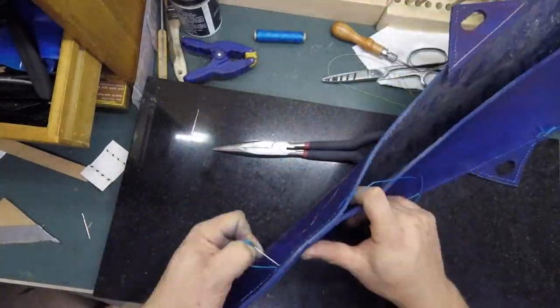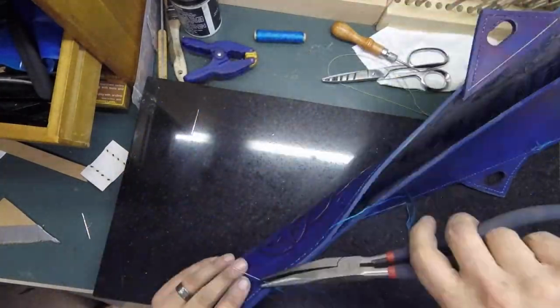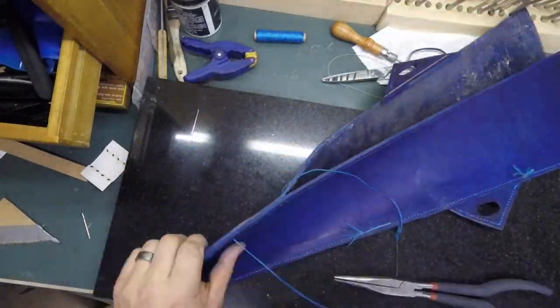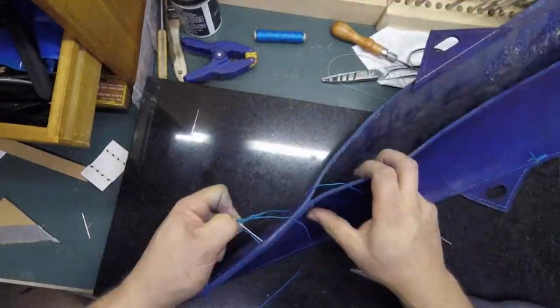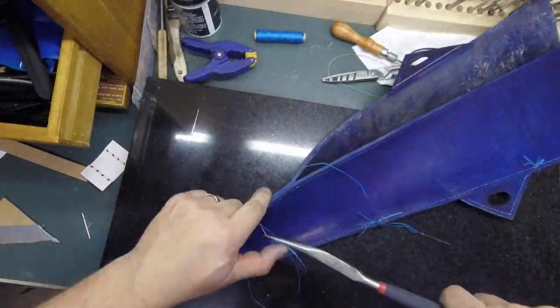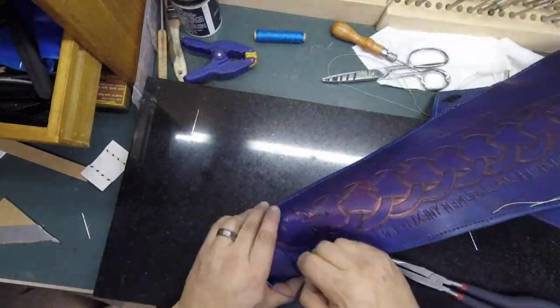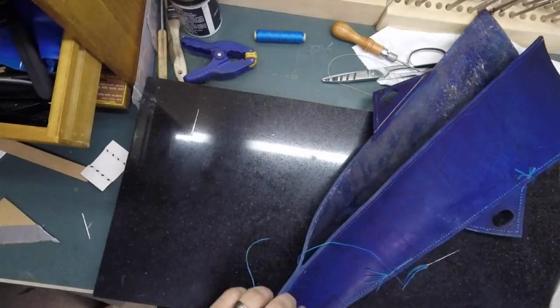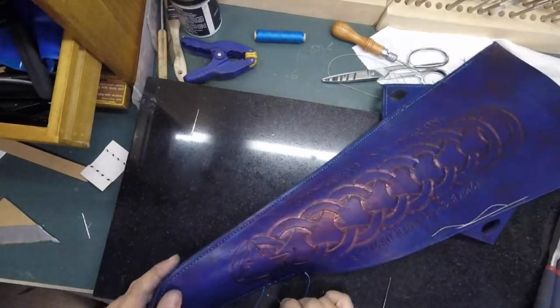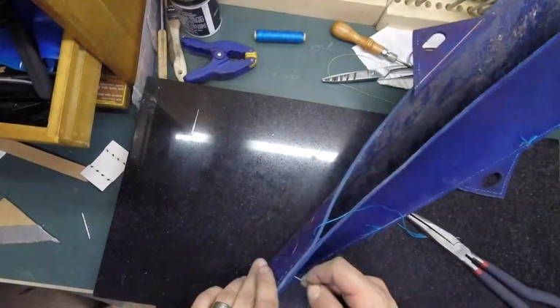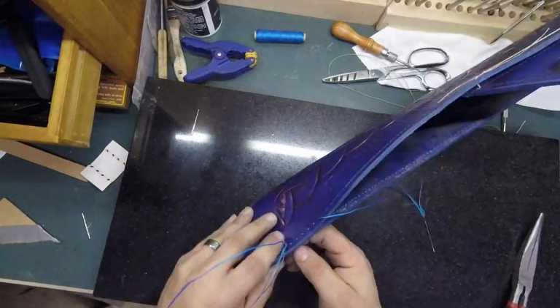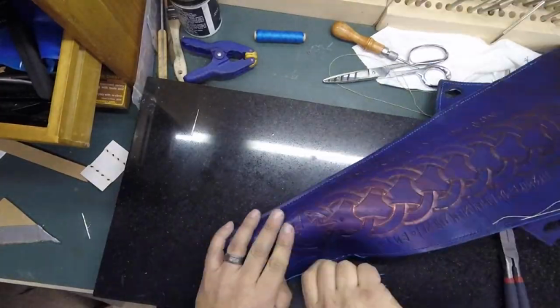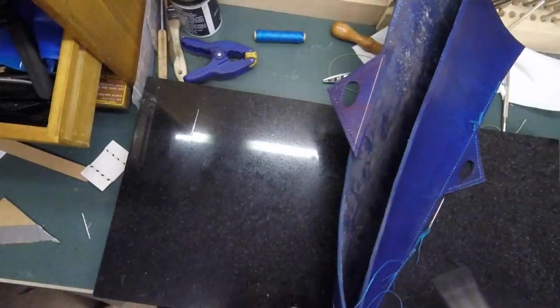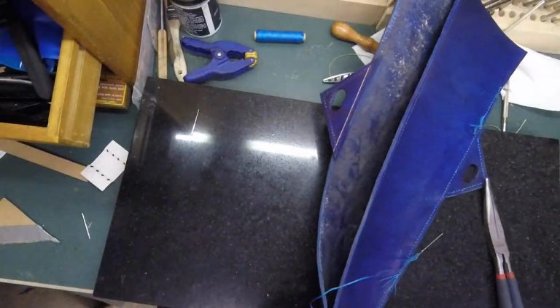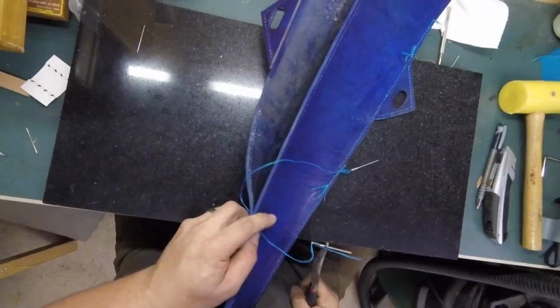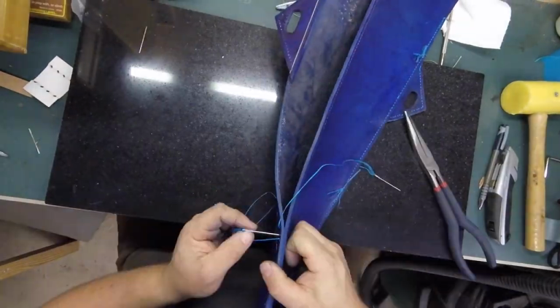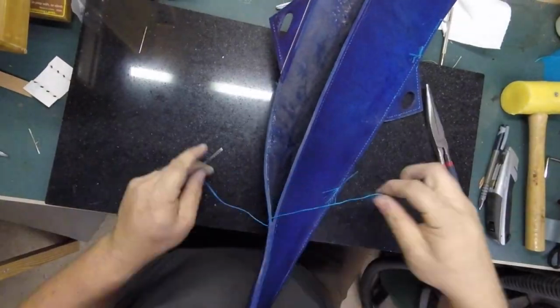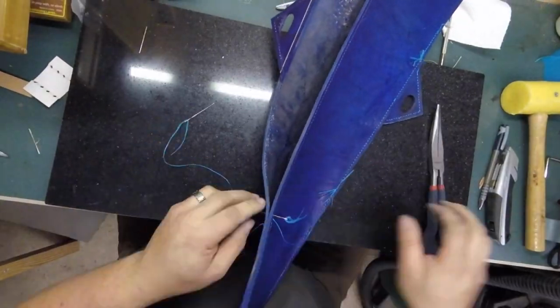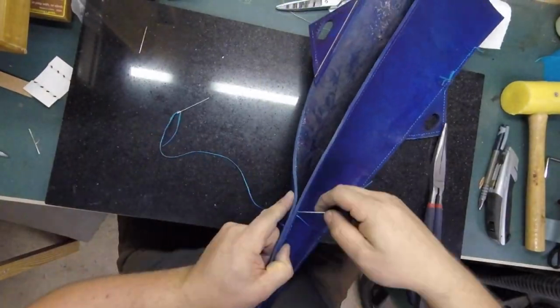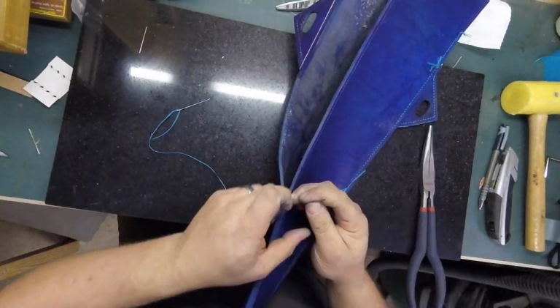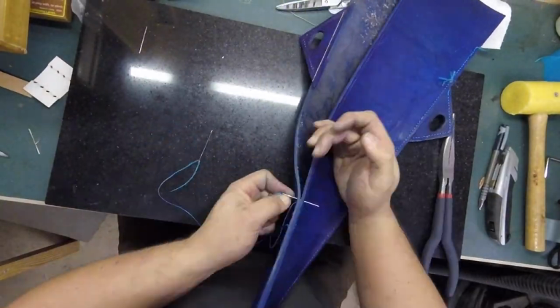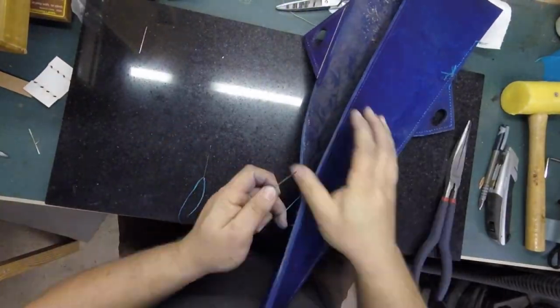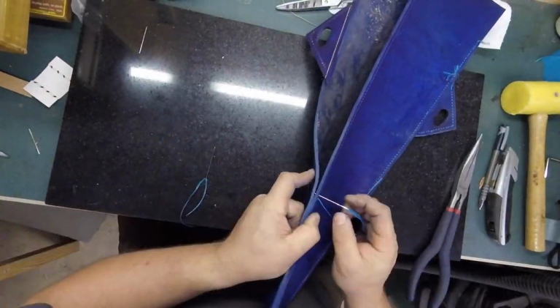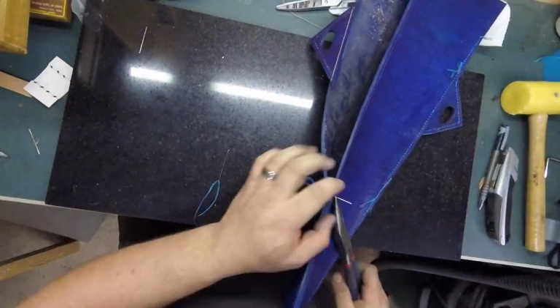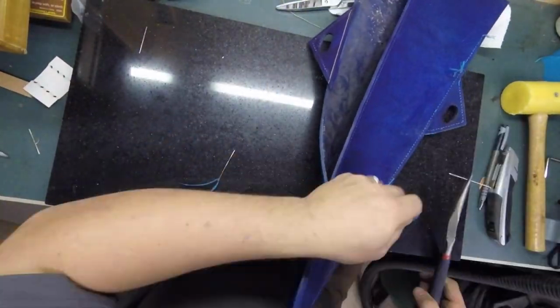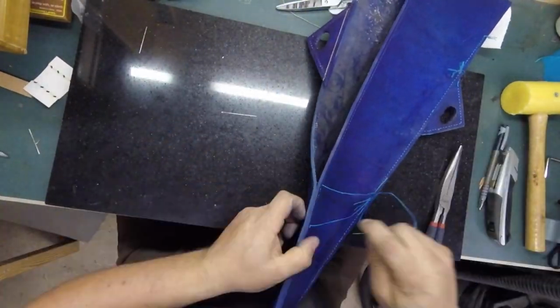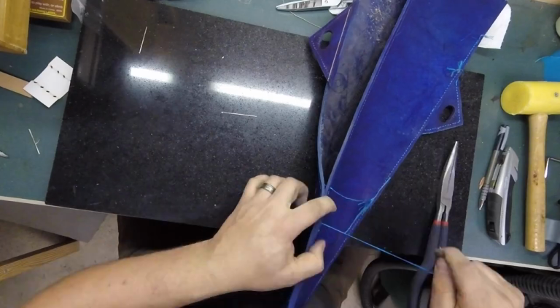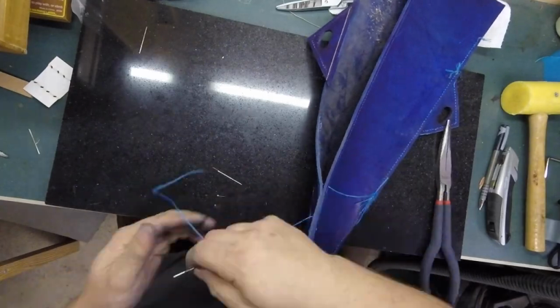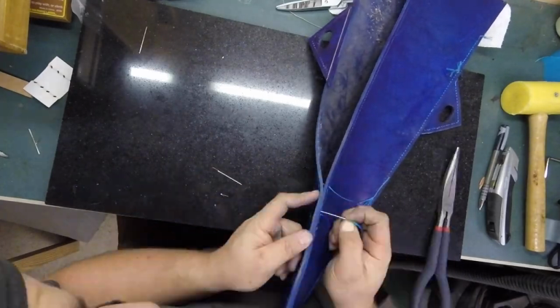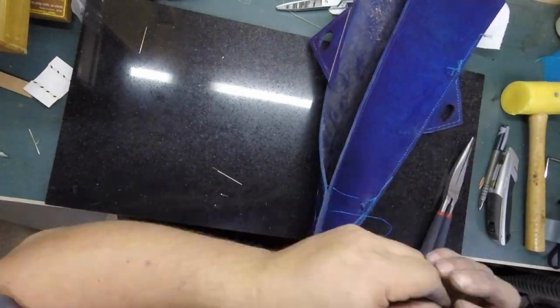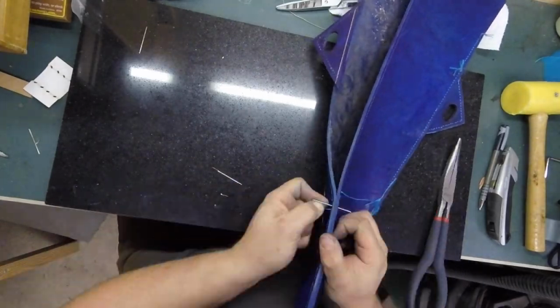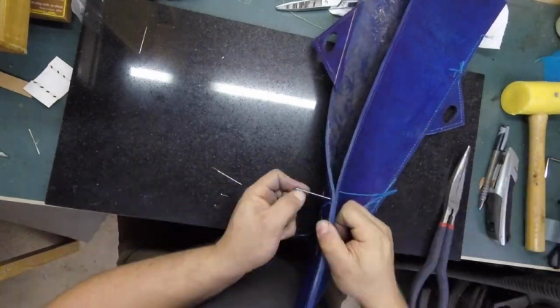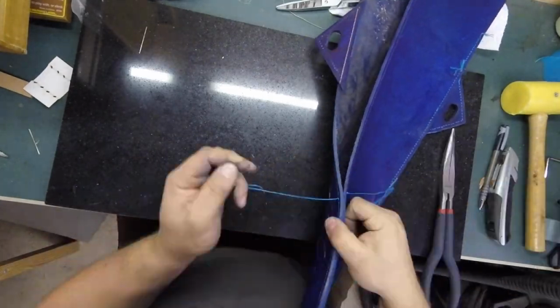I could no longer get a grip with the stitching horse, so I had to do it all with it just sitting on the table.